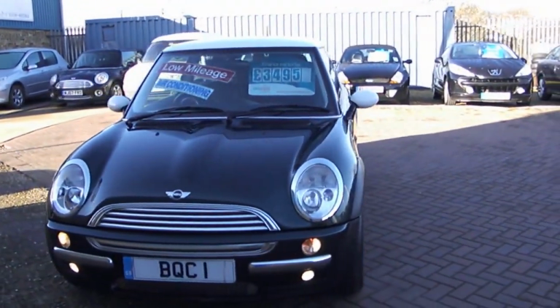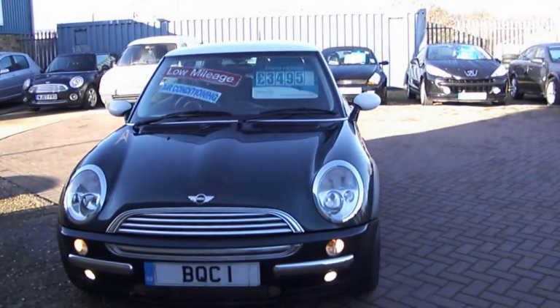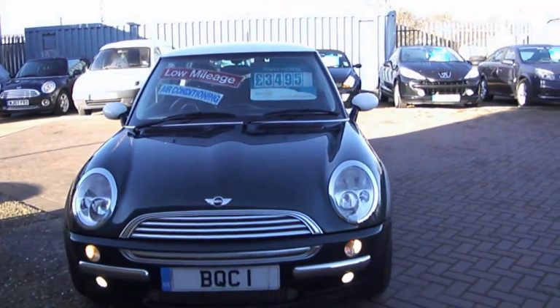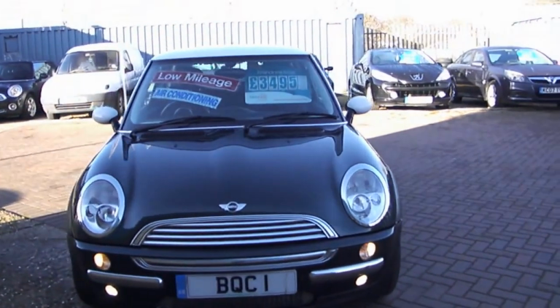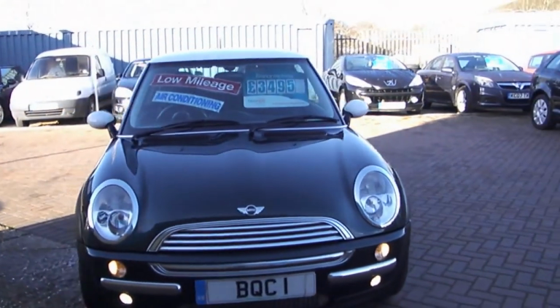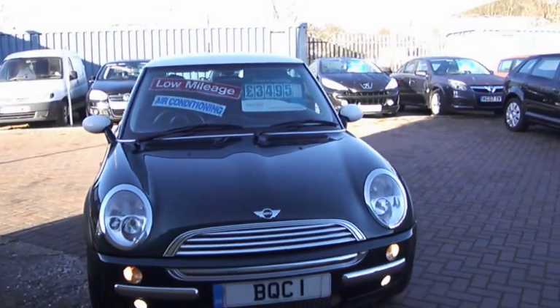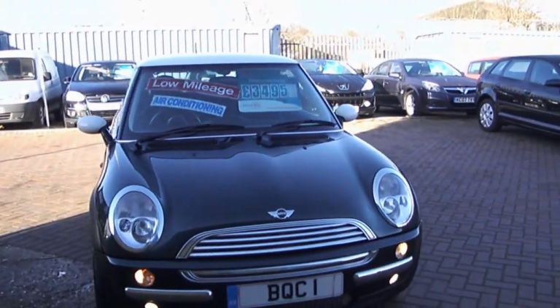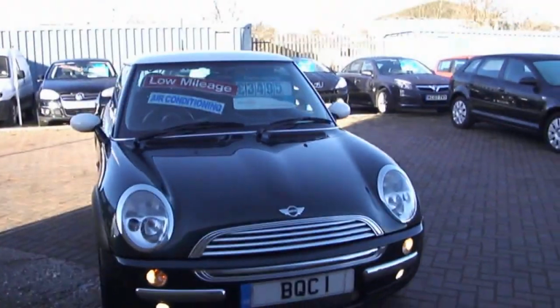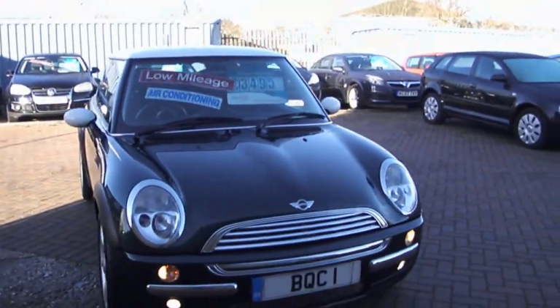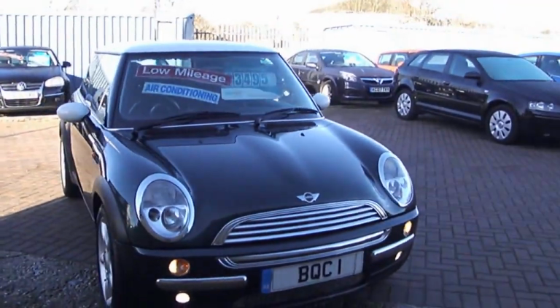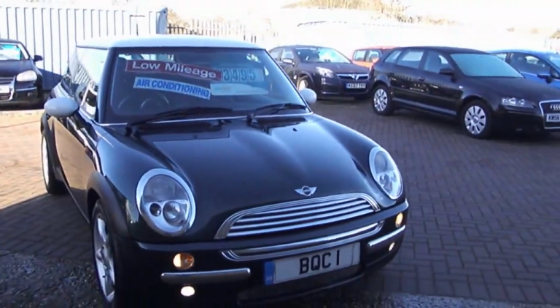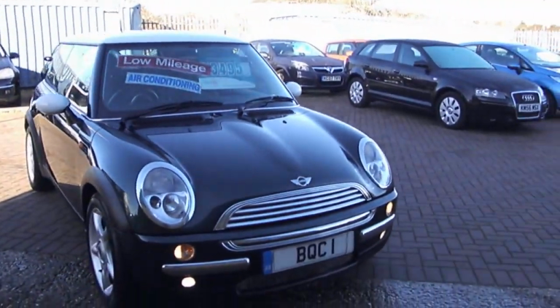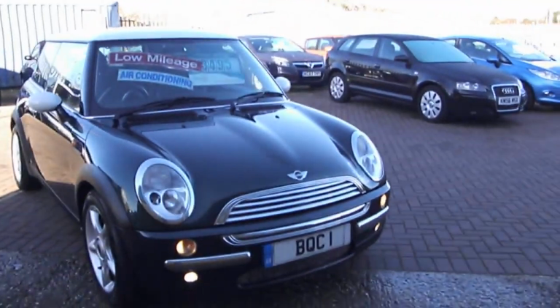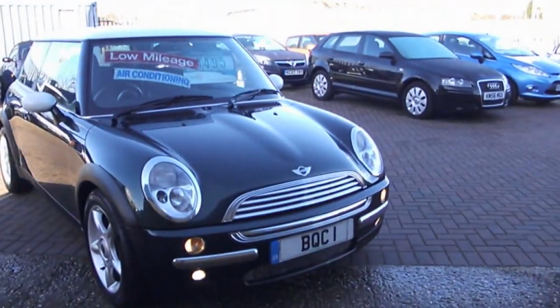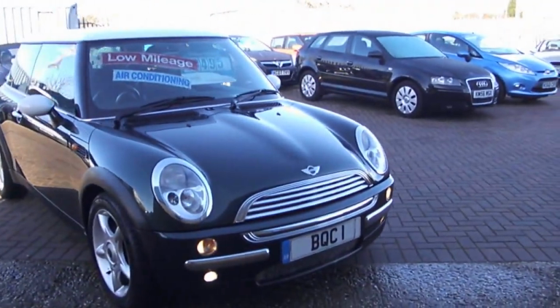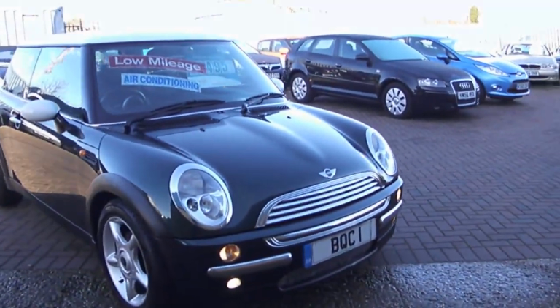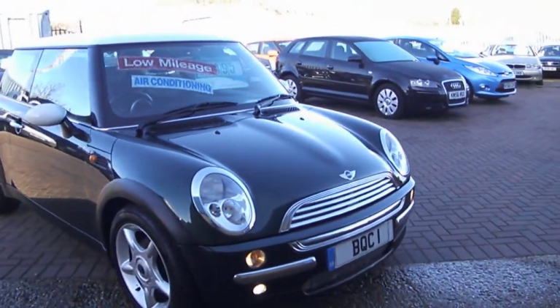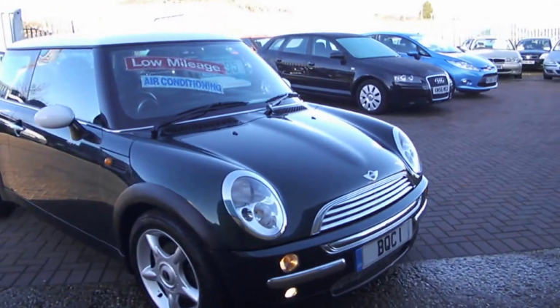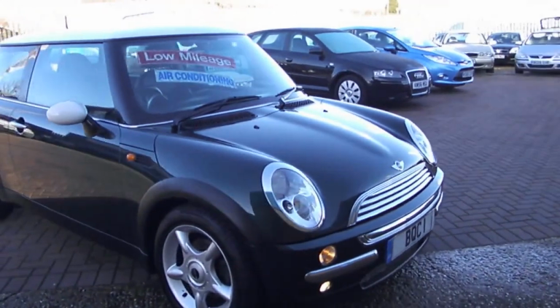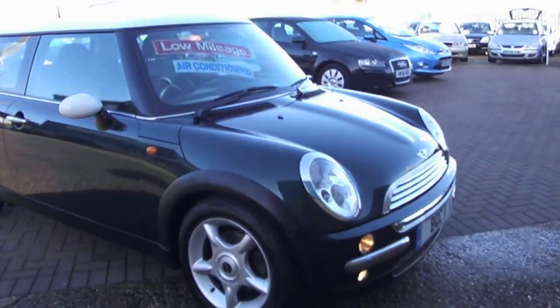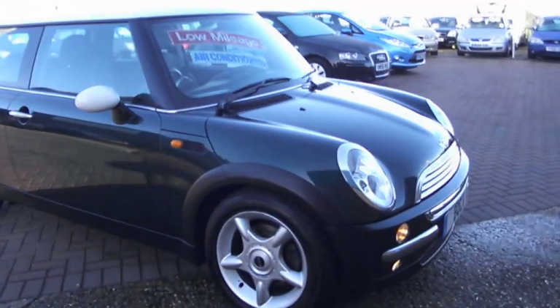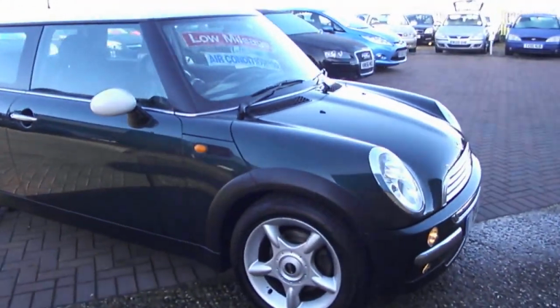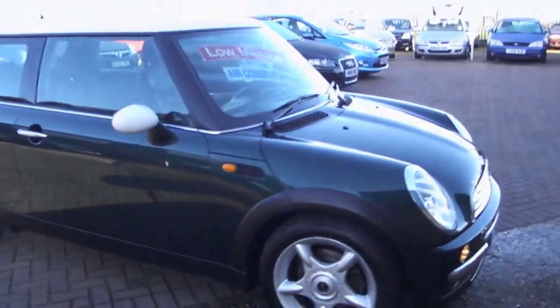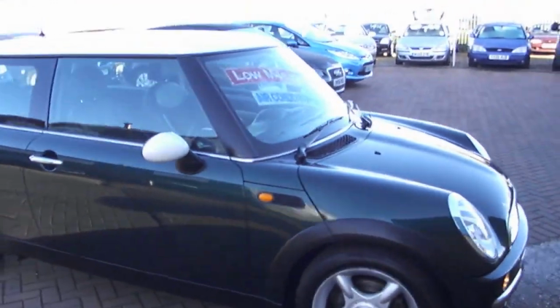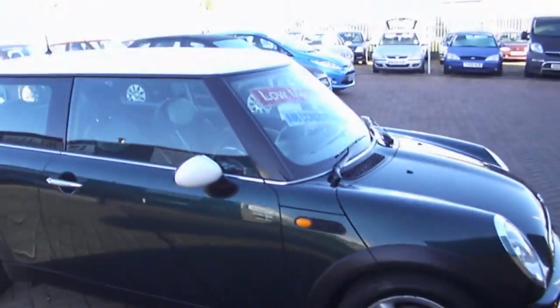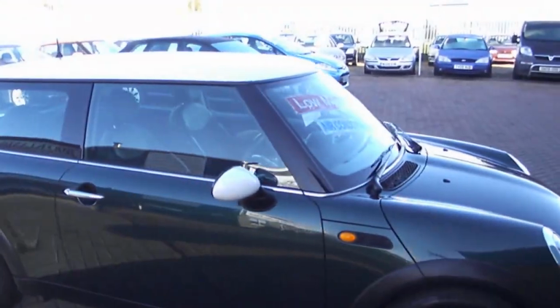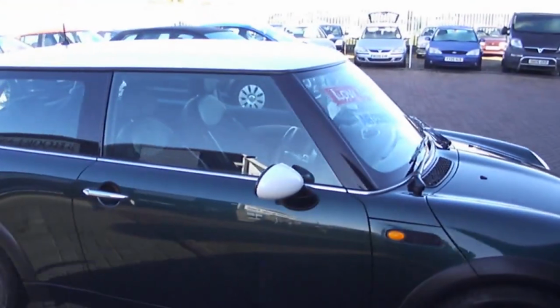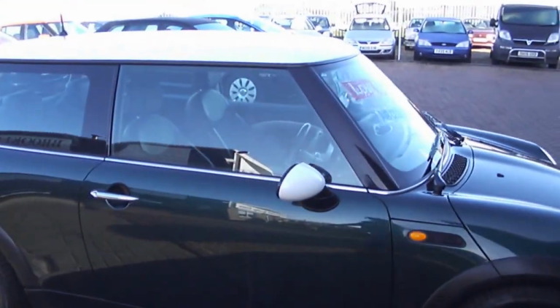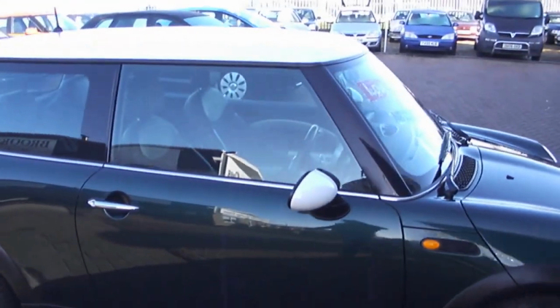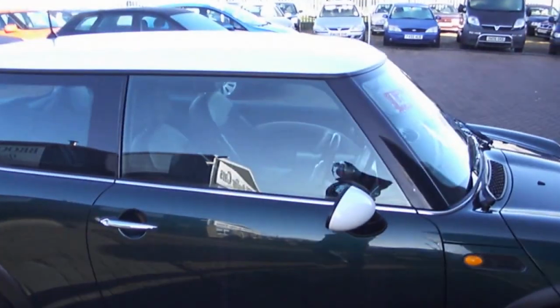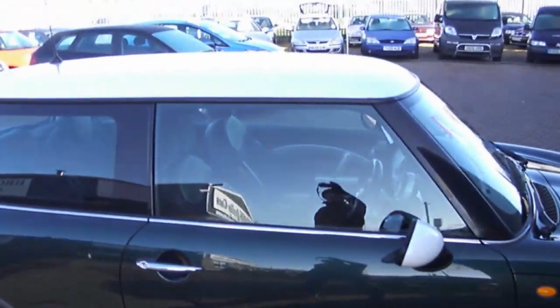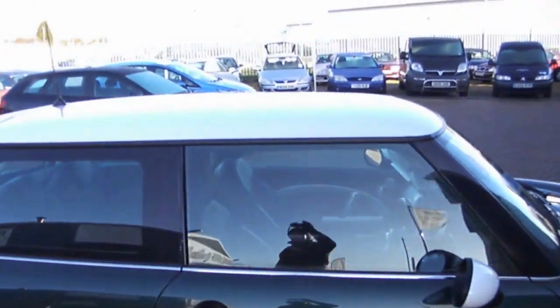Finished in British Racing Green. The Chilli Pack comes with half leather seats. This one's got the front fog lights, upgraded alloys. You can see it's got the white mirror caps and white roof.